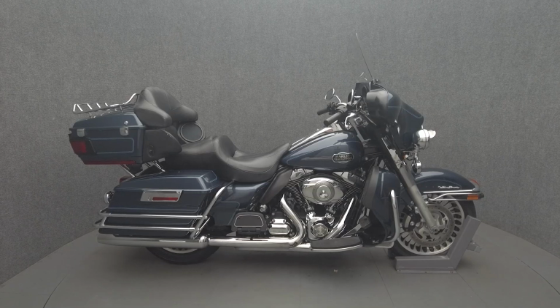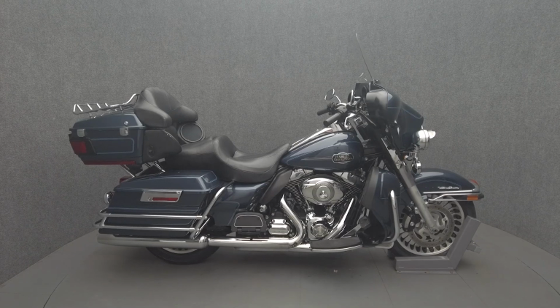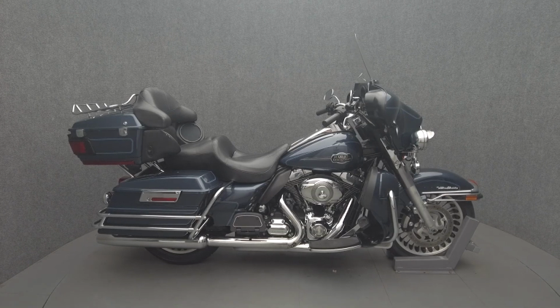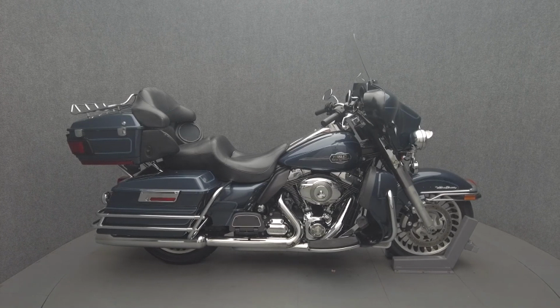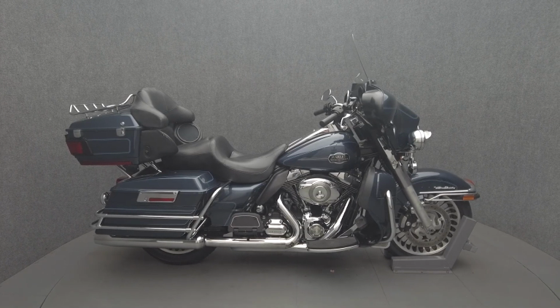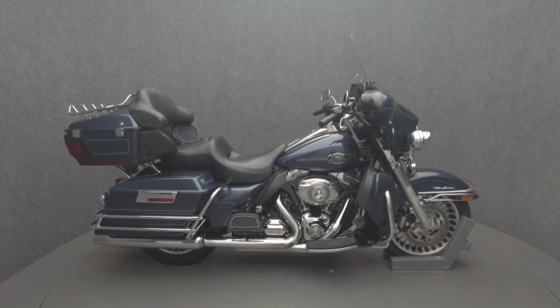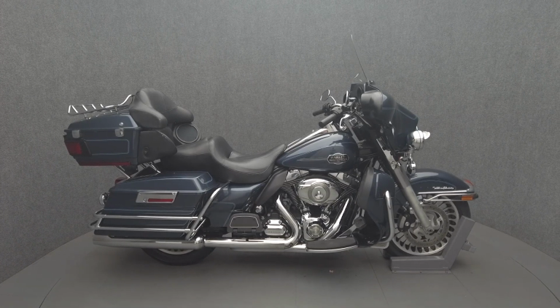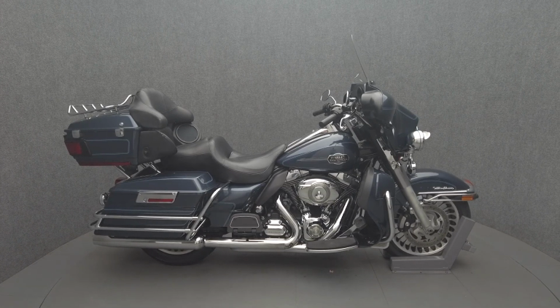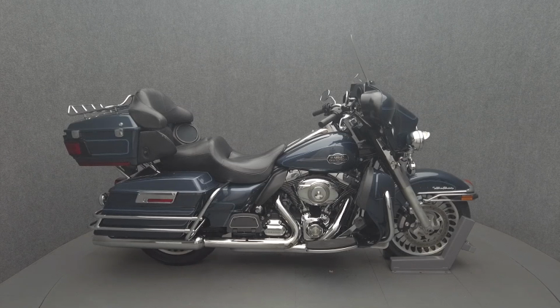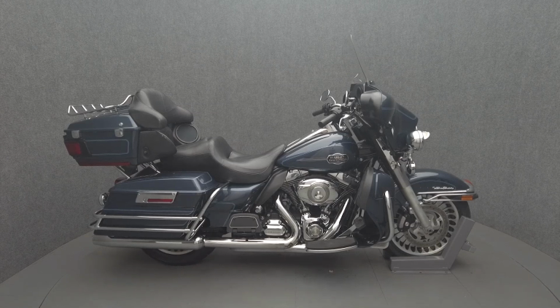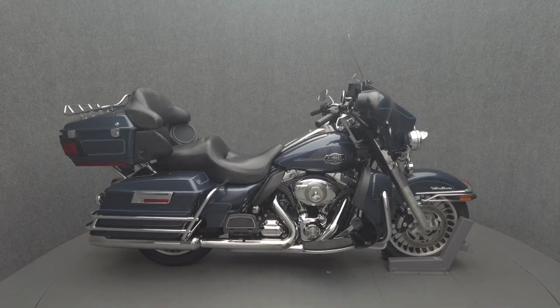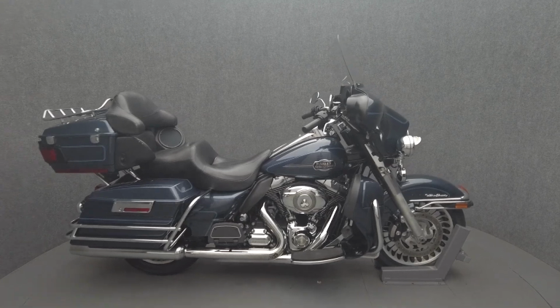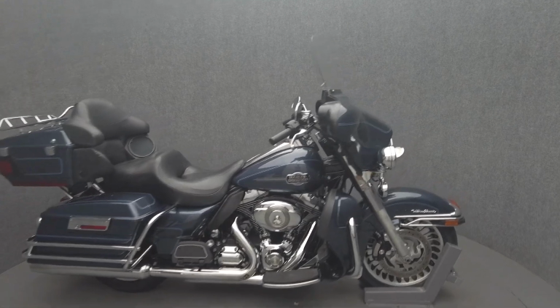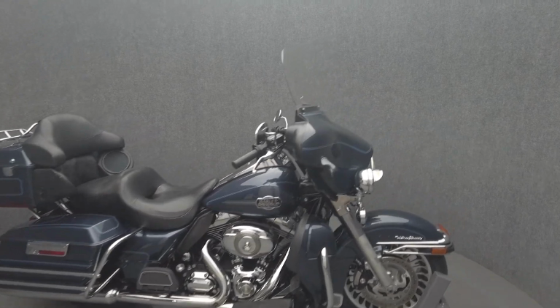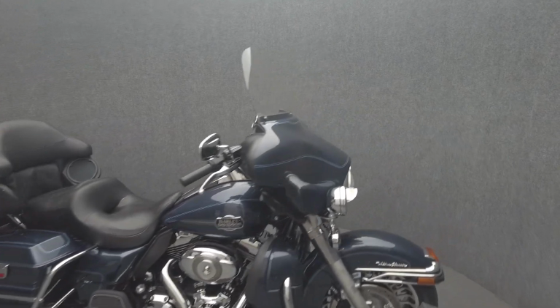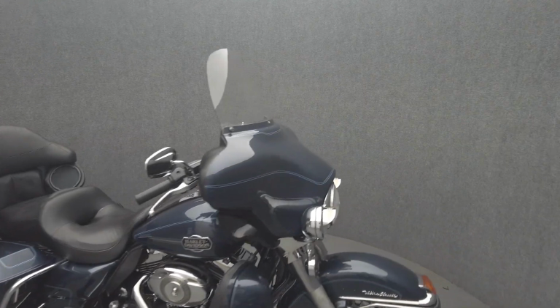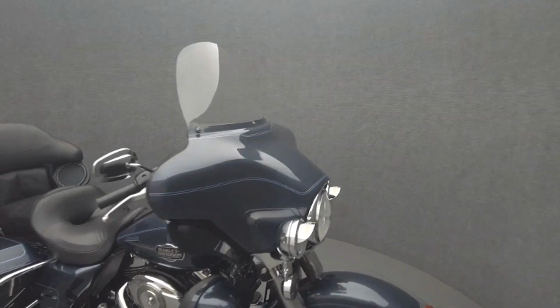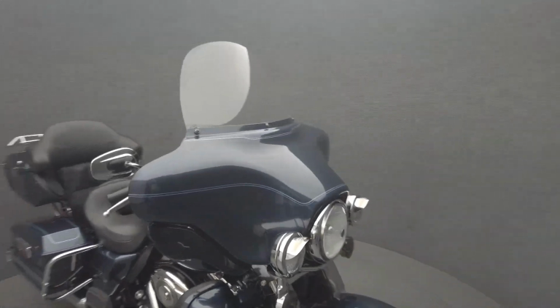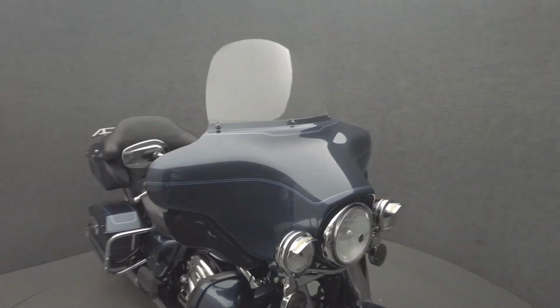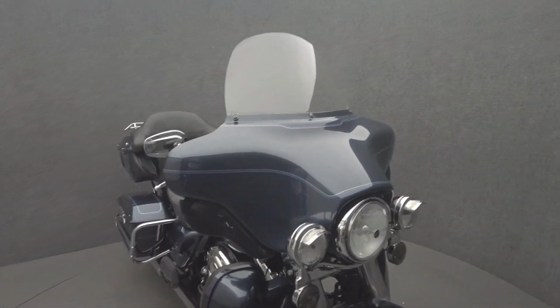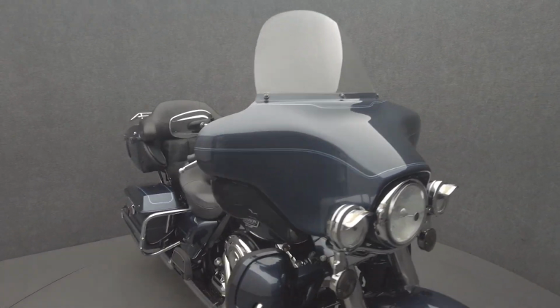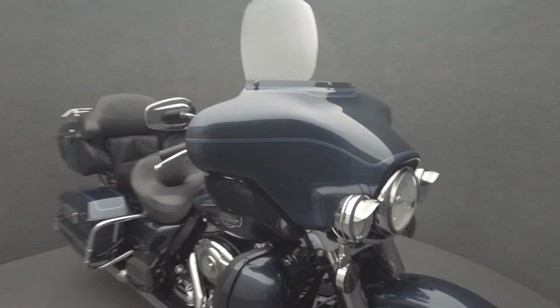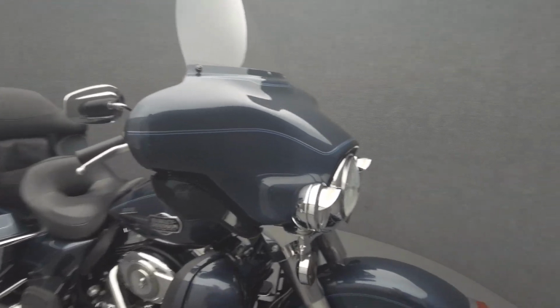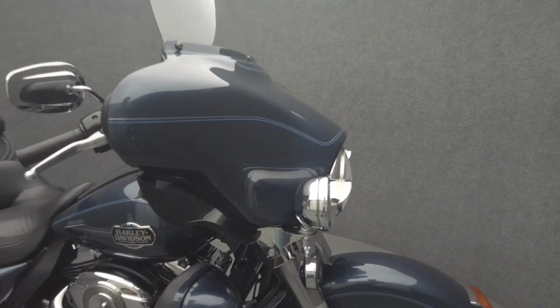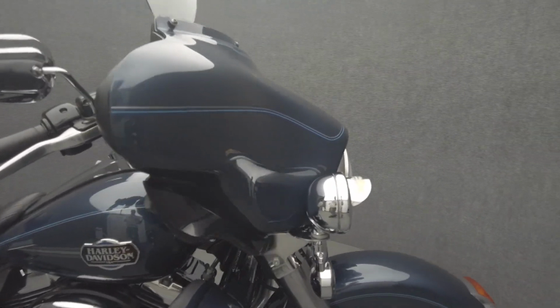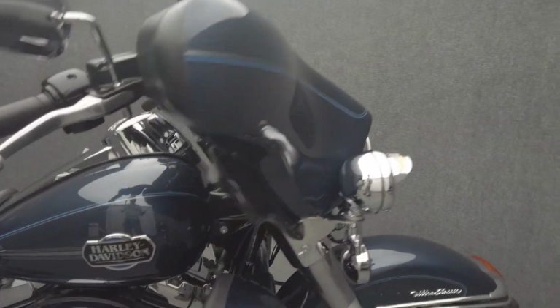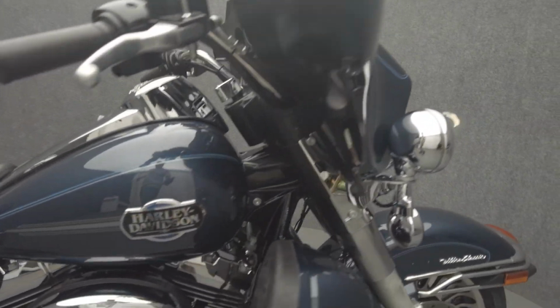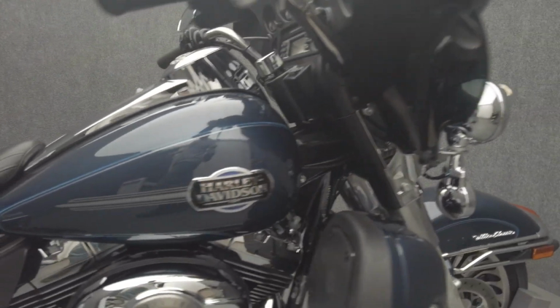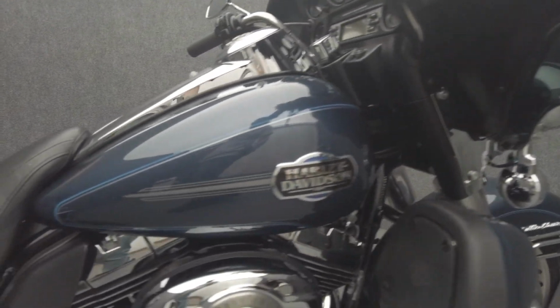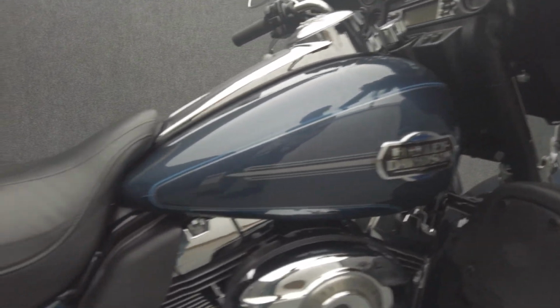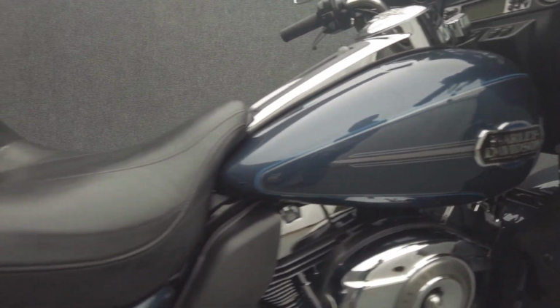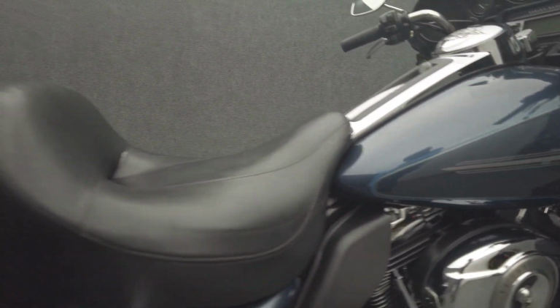Hey everyone, this is Keegan from National Powersports. This 2009 Harley-Davidson Electra Glide Ultra Classic with 39,887 miles passes New Hampshire's state inspection and runs well.